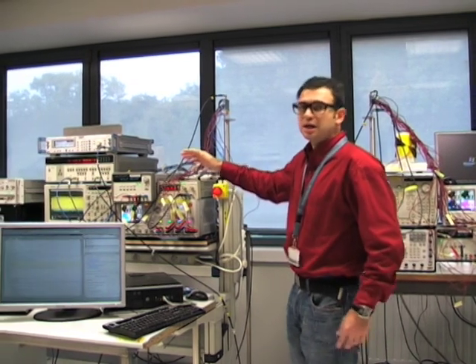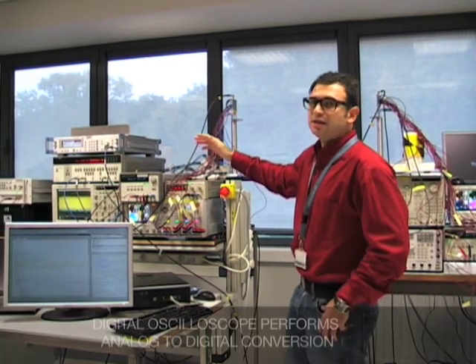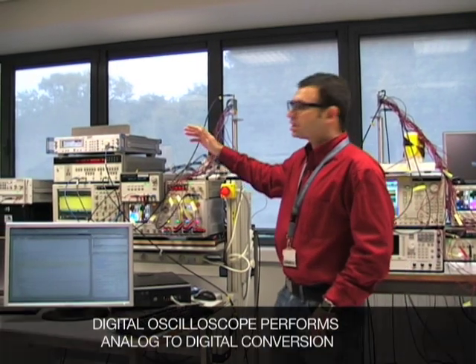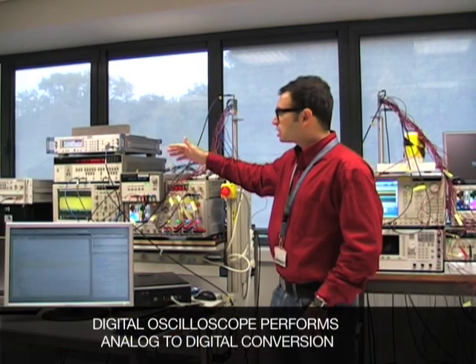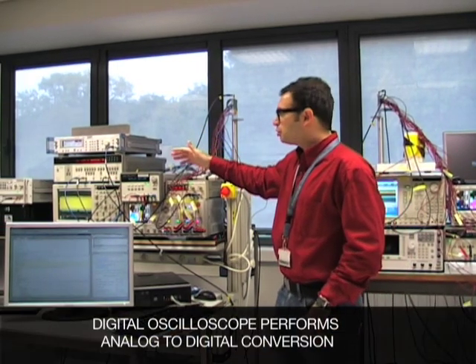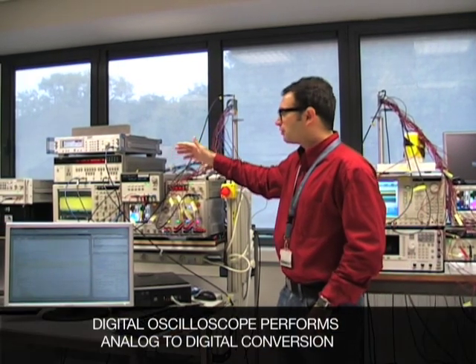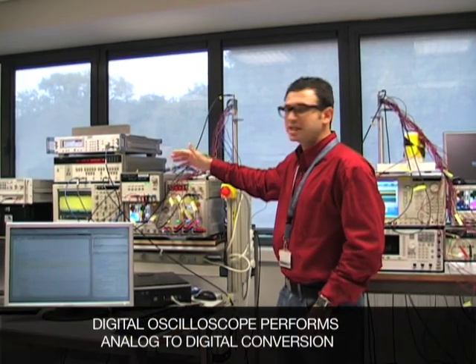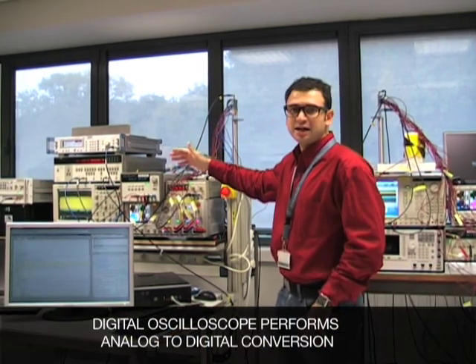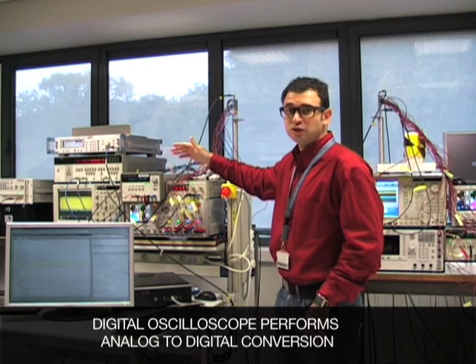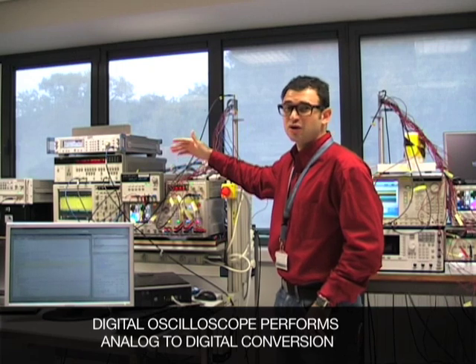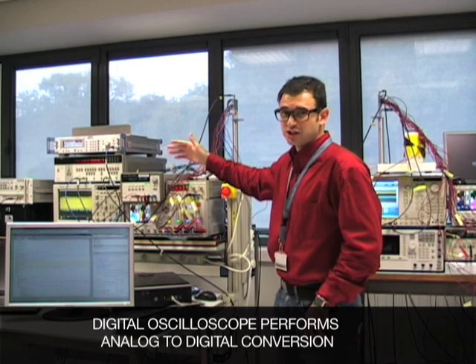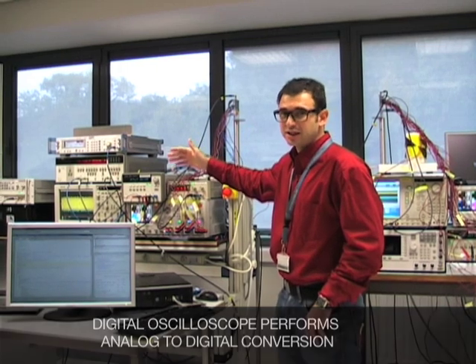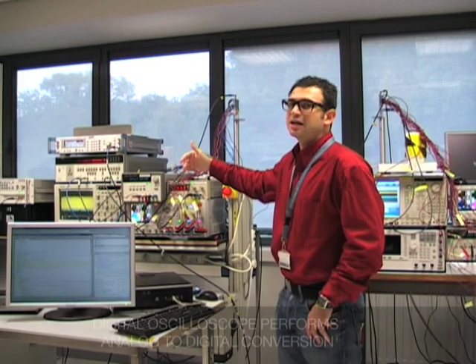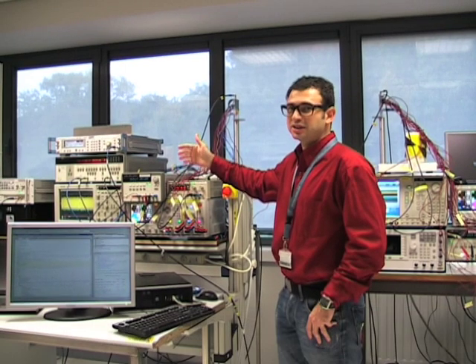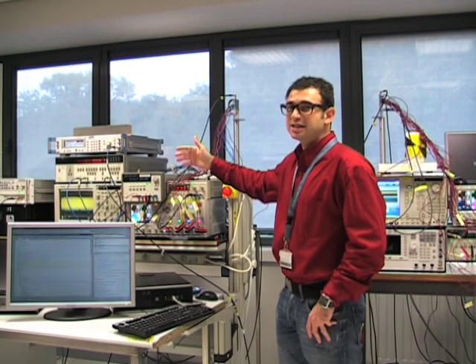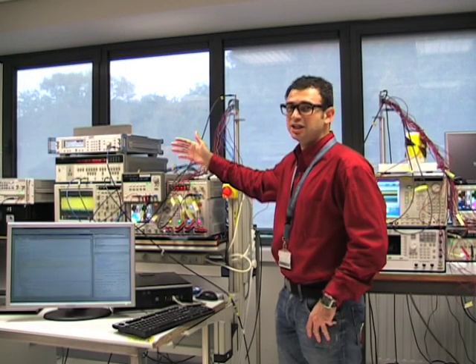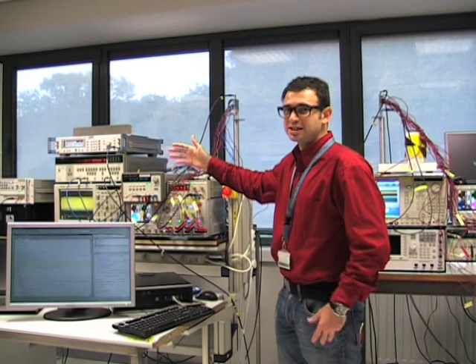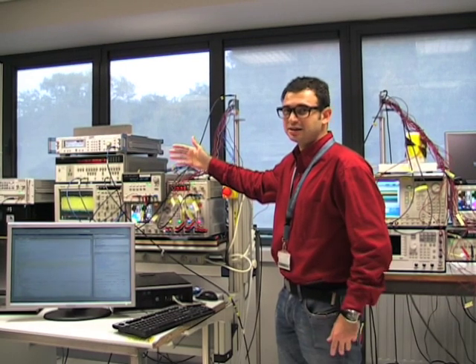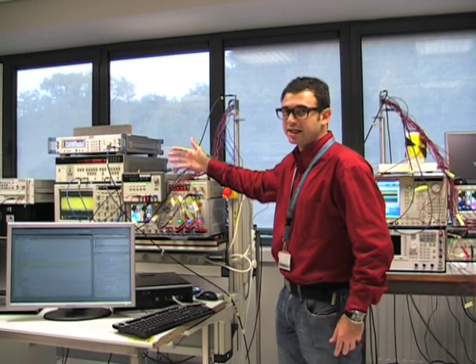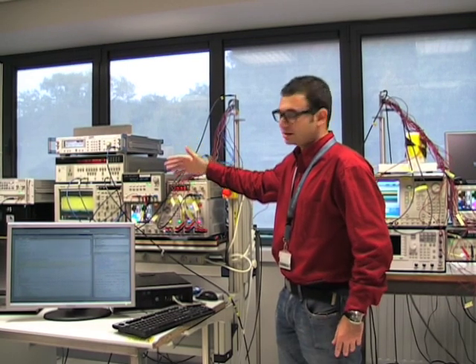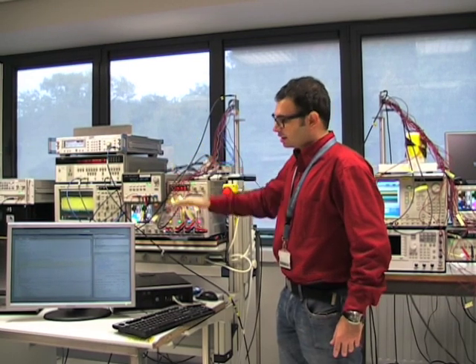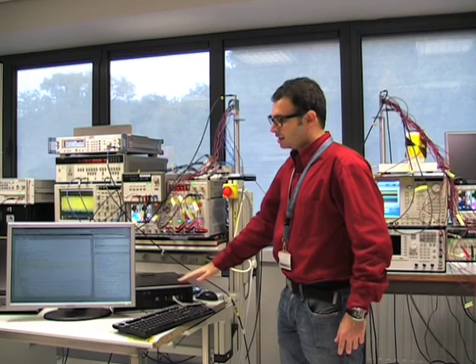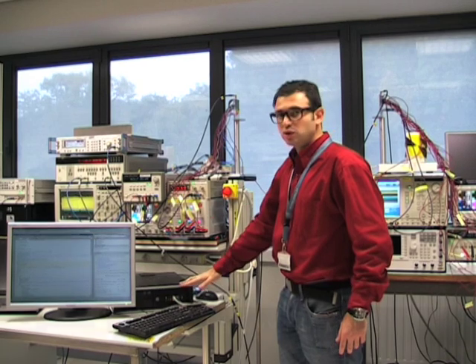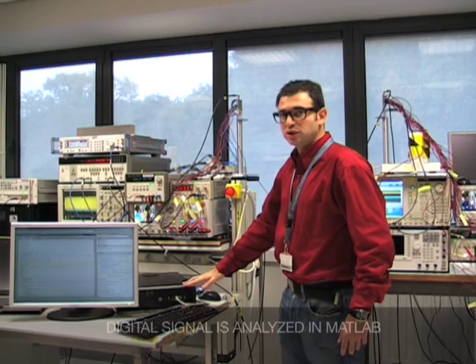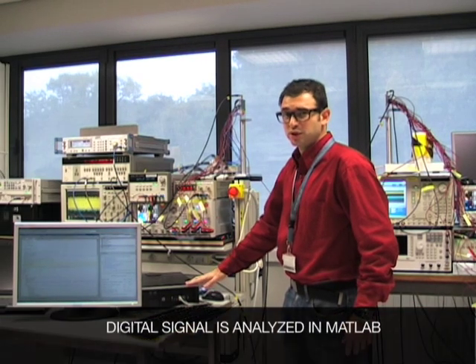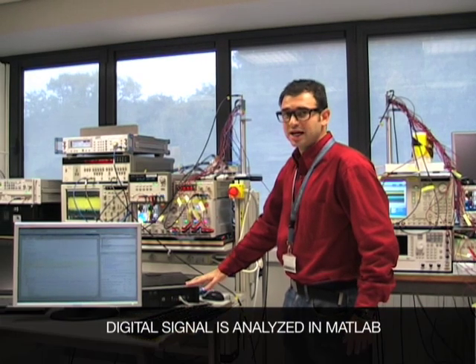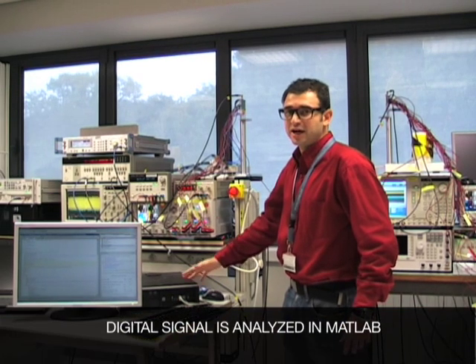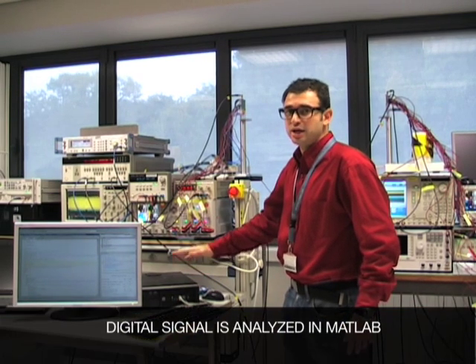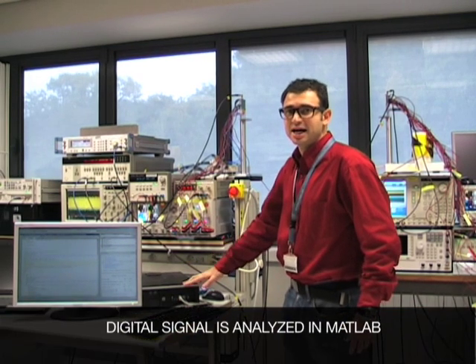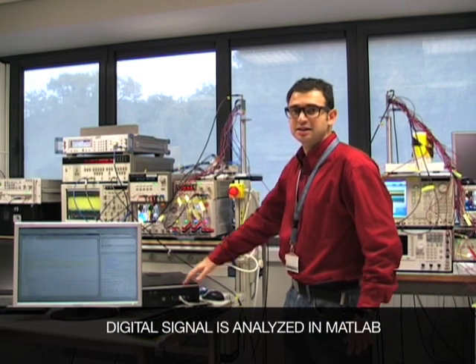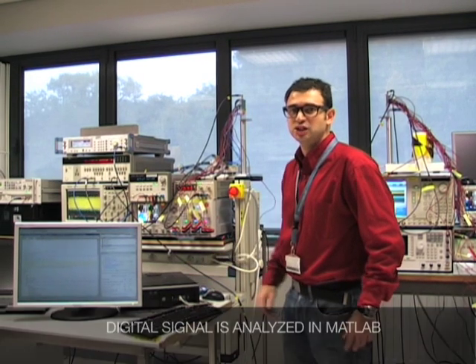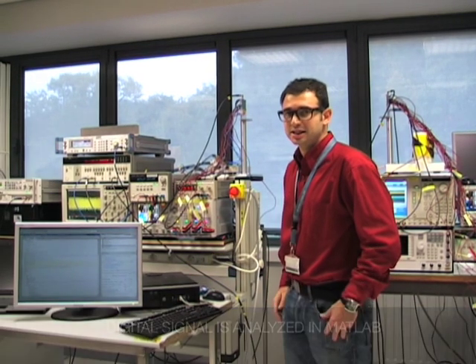The digital oscilloscope performs an analog-to-digital conversion. After this, the digital signal that we get is brought to the computer, and finally we analyze this digital signal.